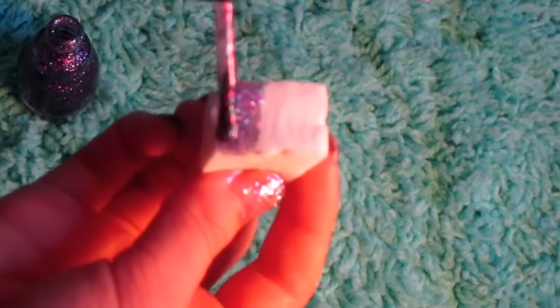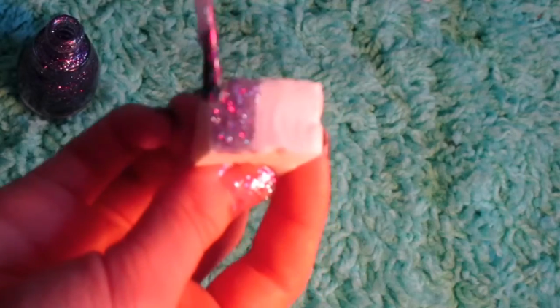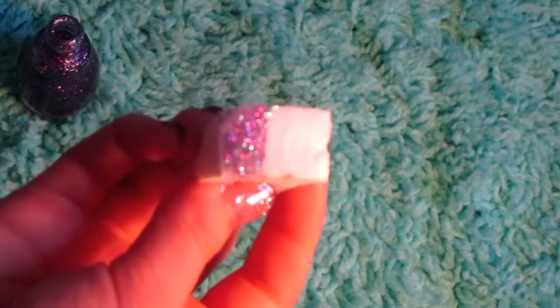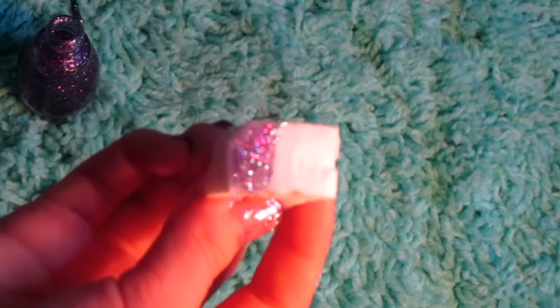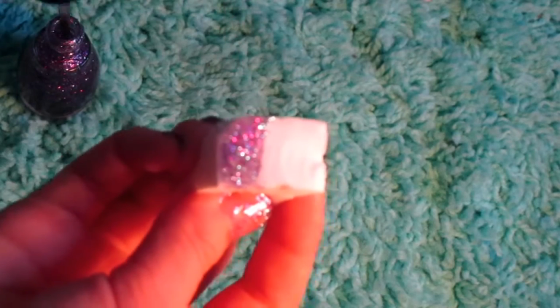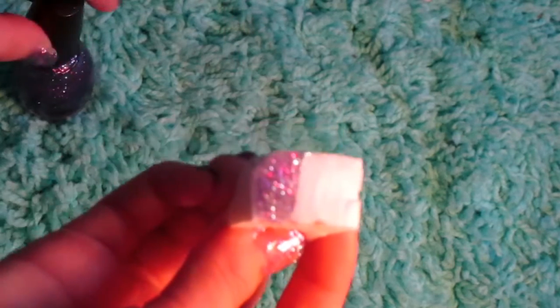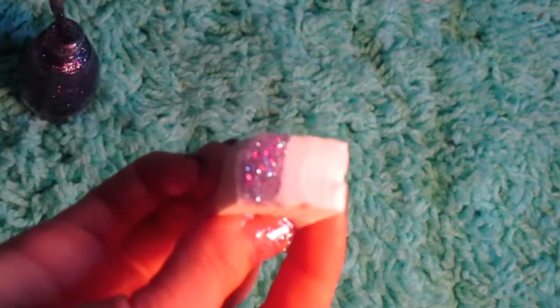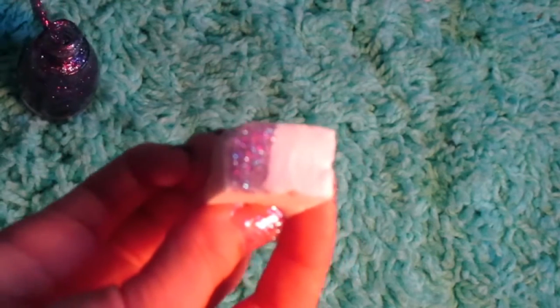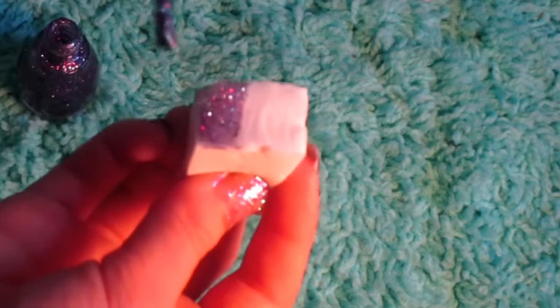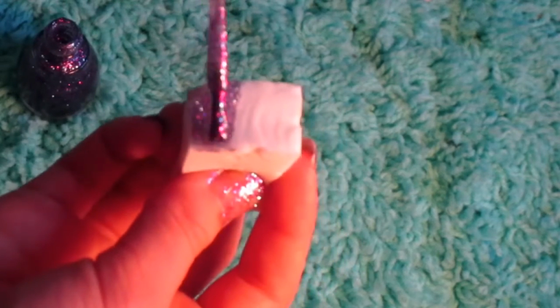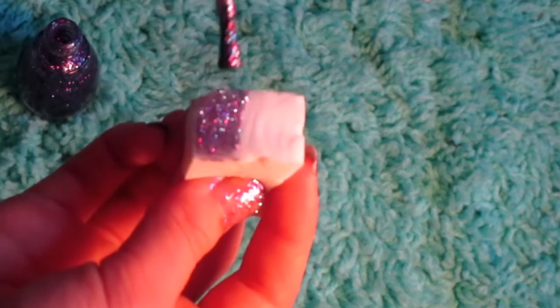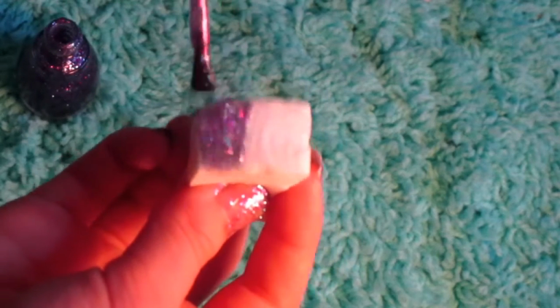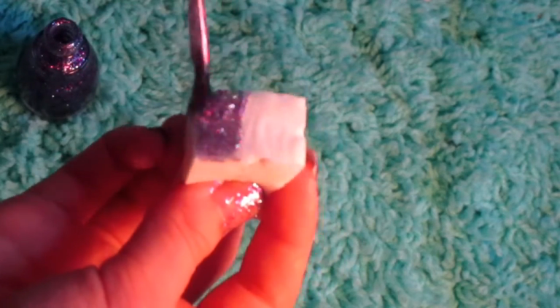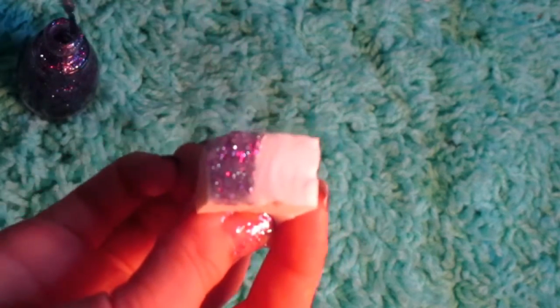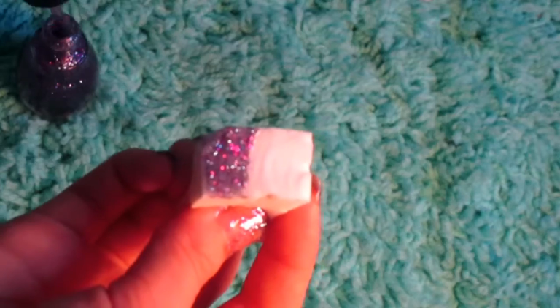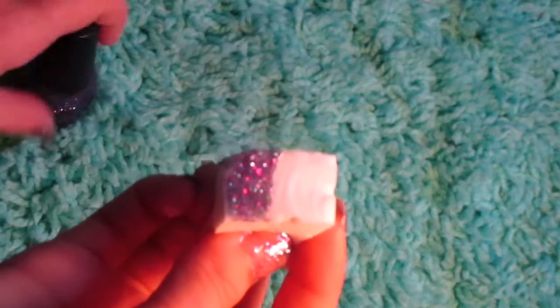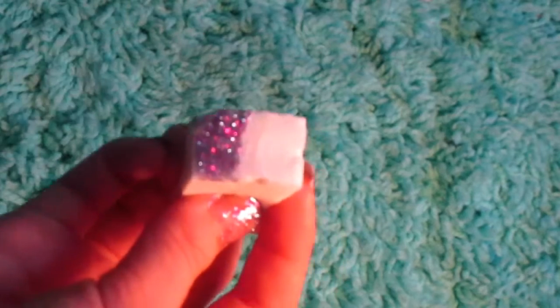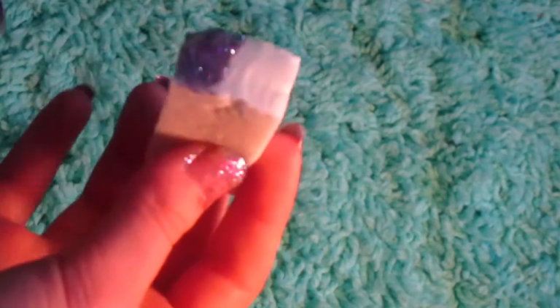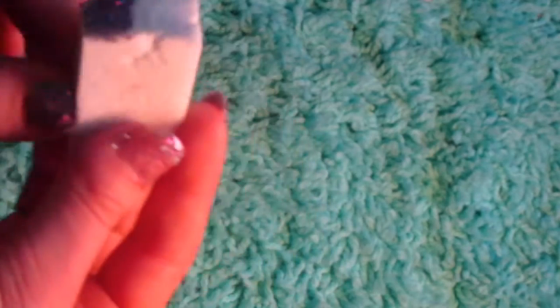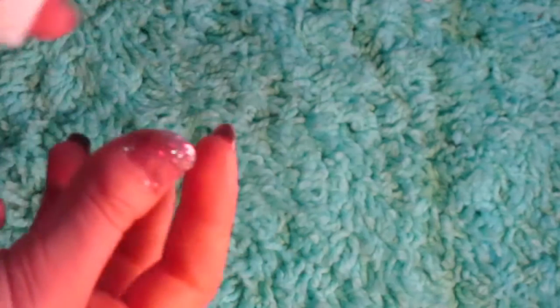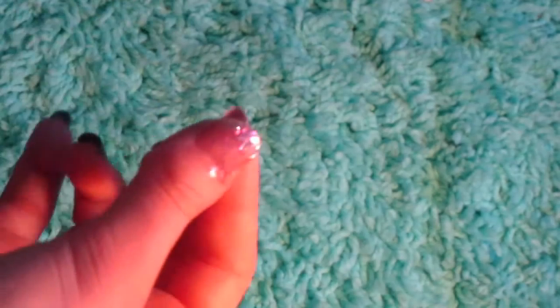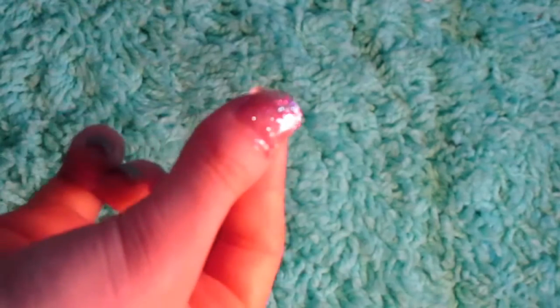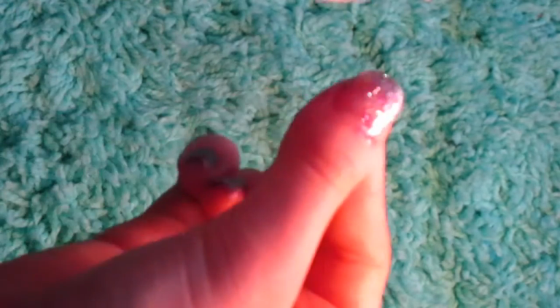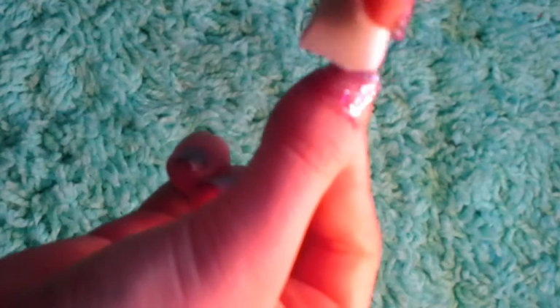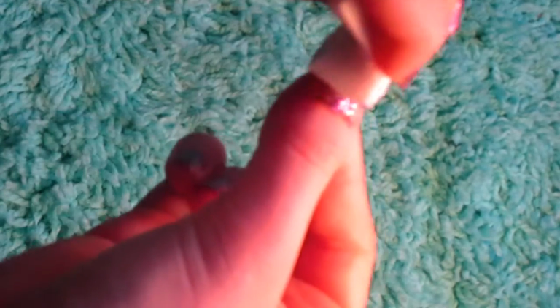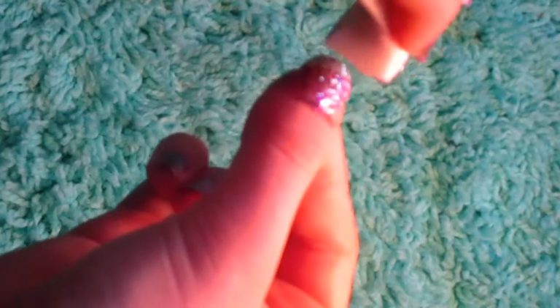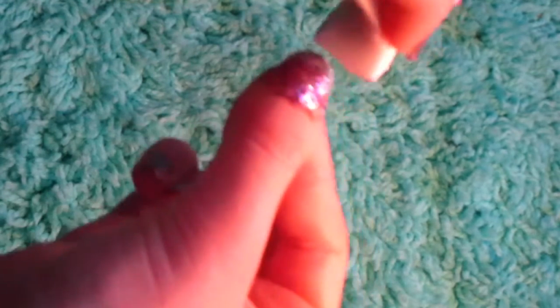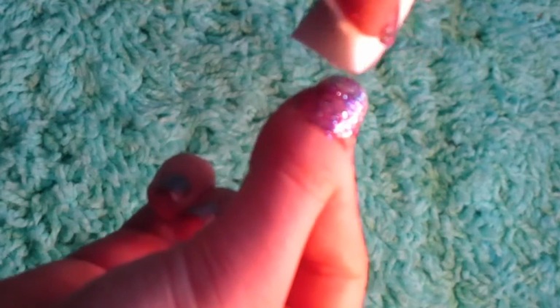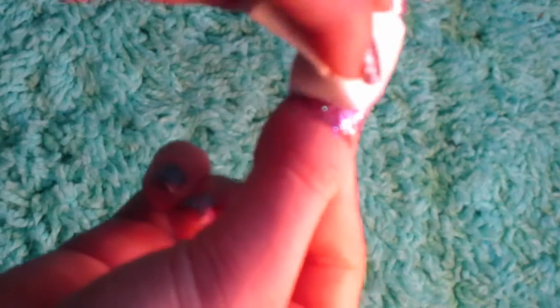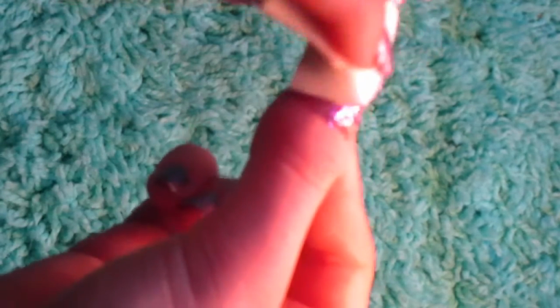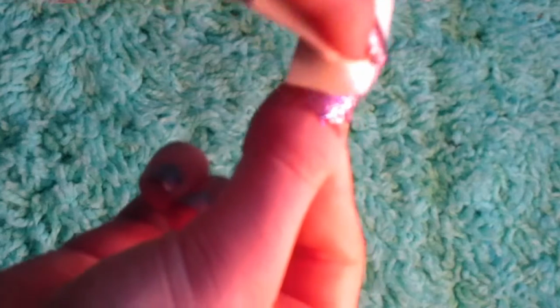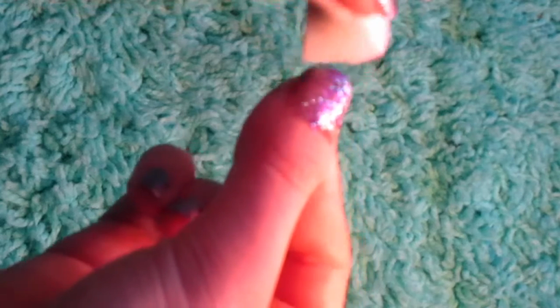You'll need to do this a couple of times to get the best opacity with your glitter. Now you're just going to sponge it on to your nail.